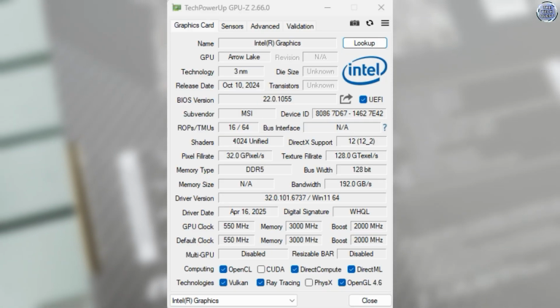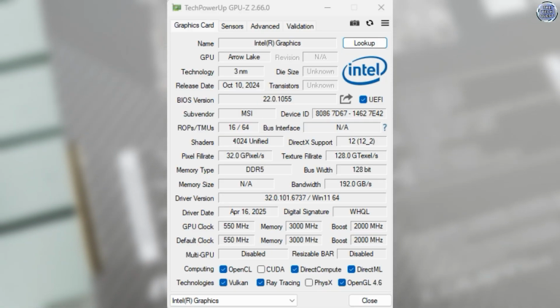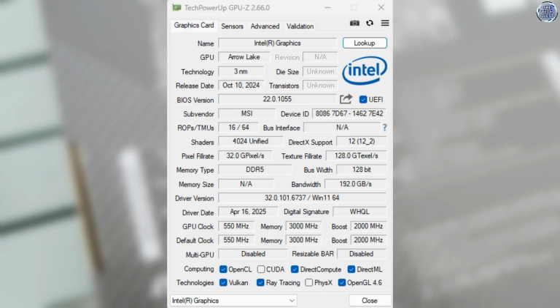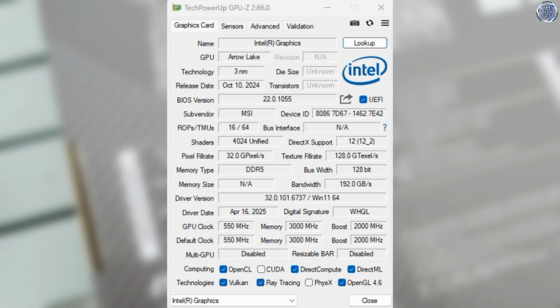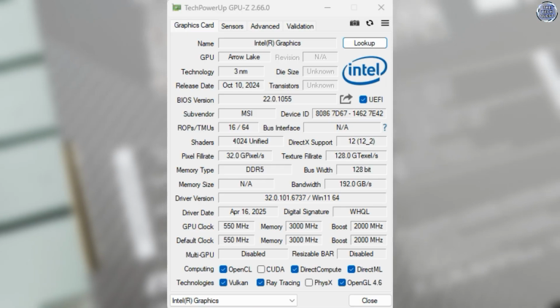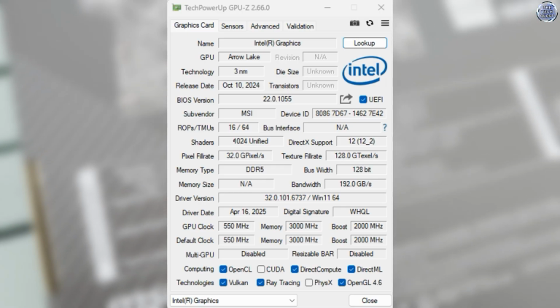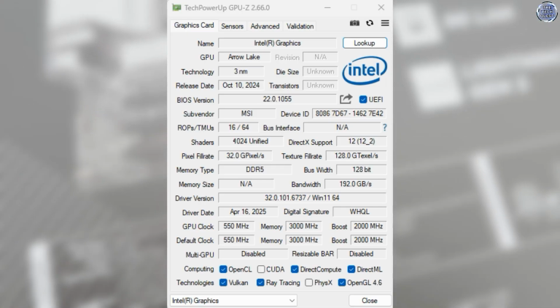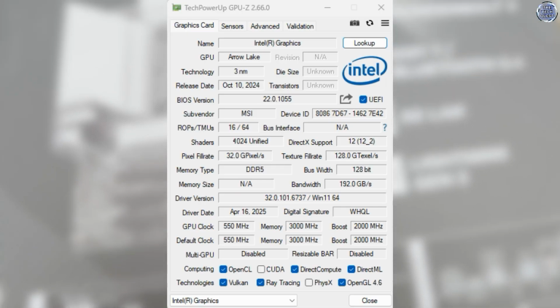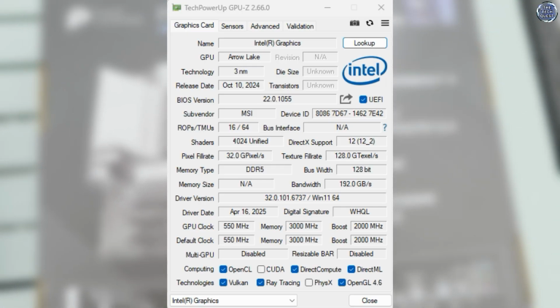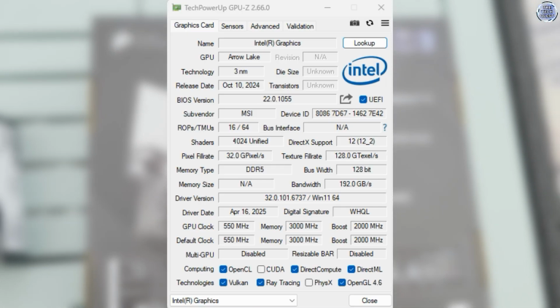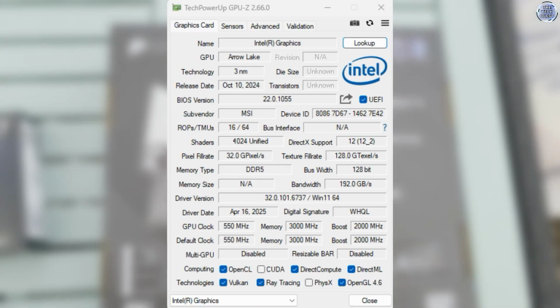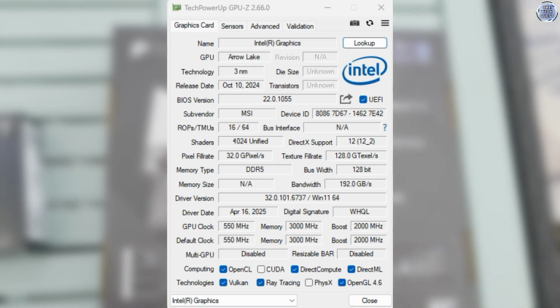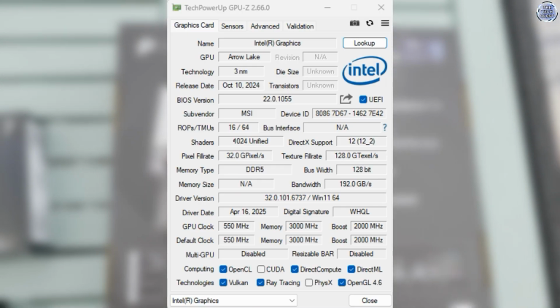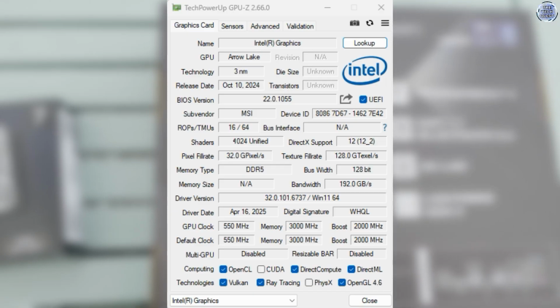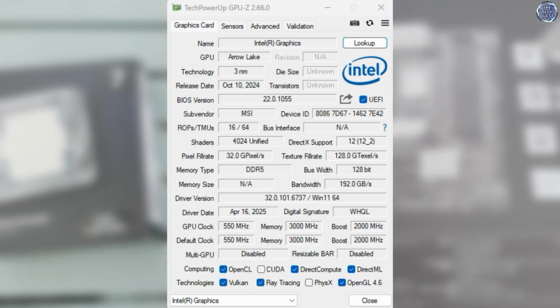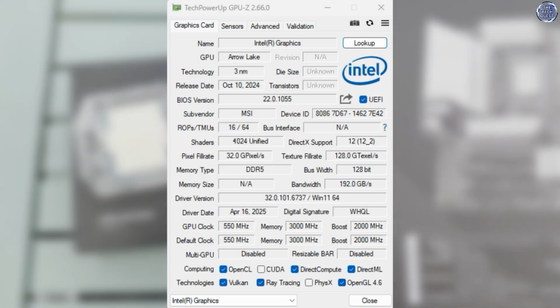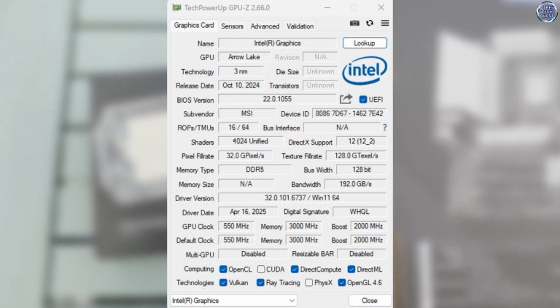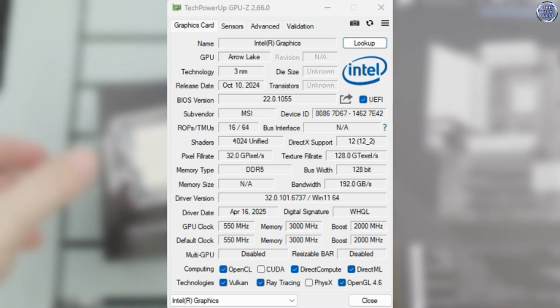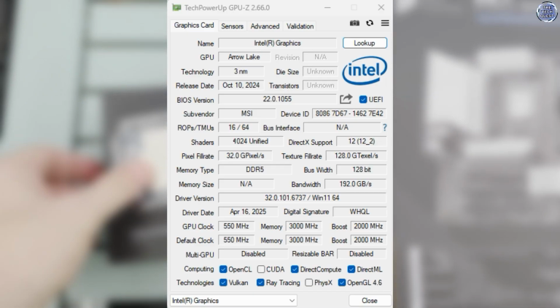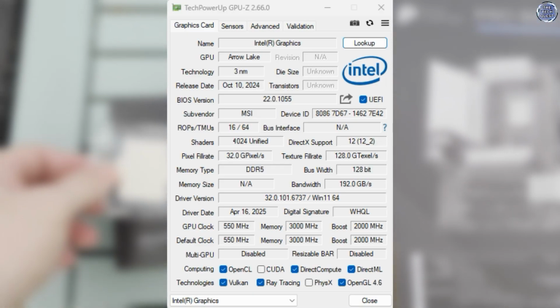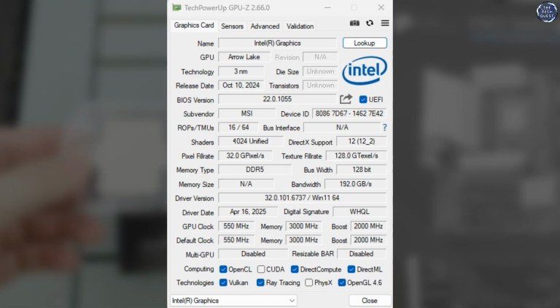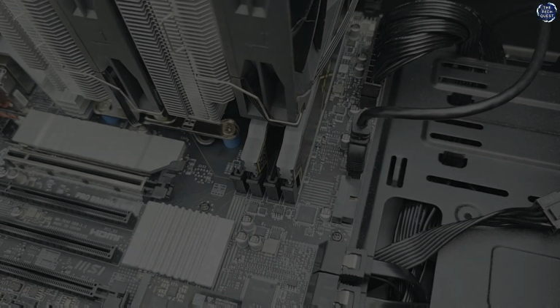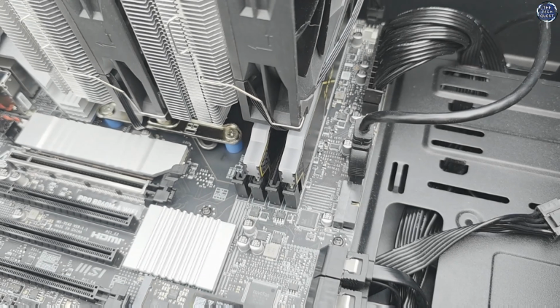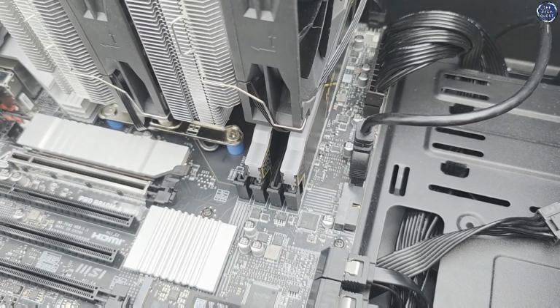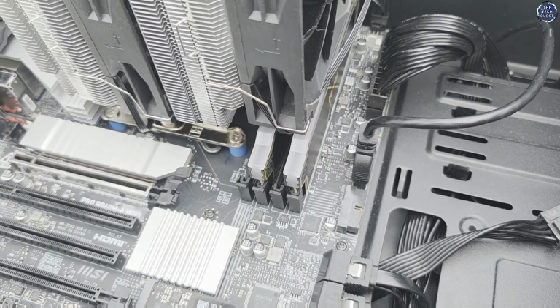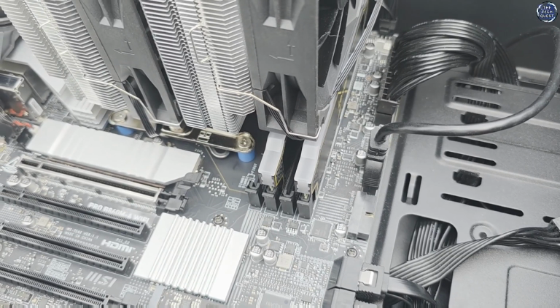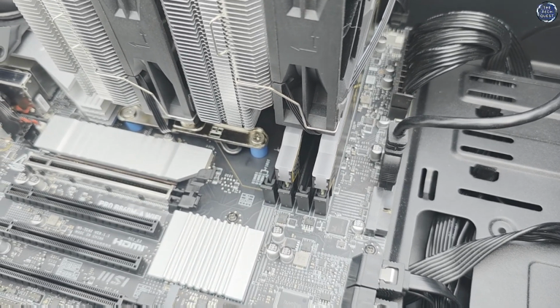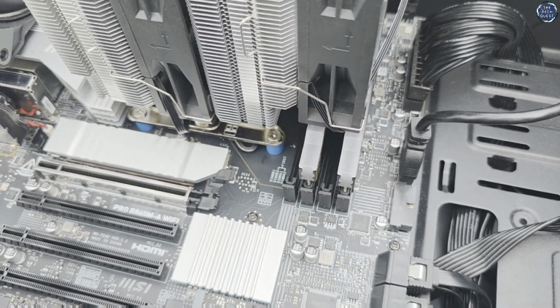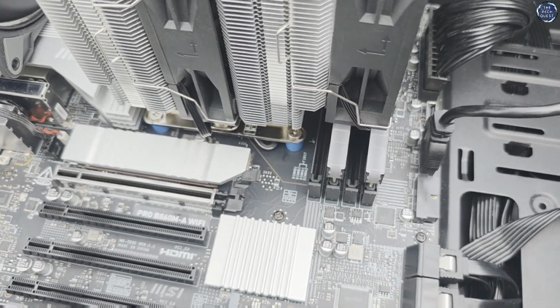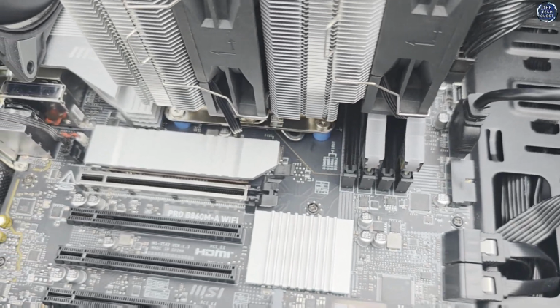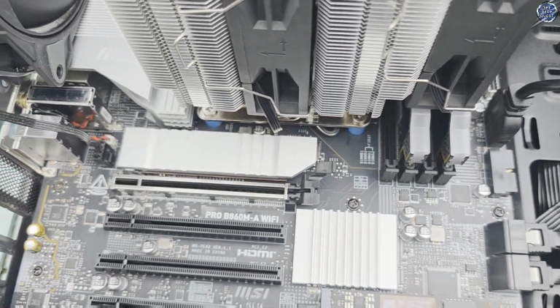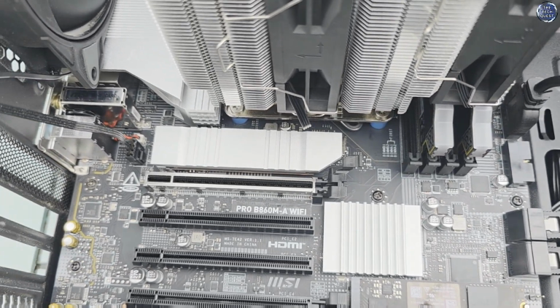Featuring 4 XE cores based on similar architecture as you'll find in the ARC B580, Intel have made incredible strides with integrated graphics in recent times. Gone are the days when Intel graphics would only light up your monitor — this thing can naturally game.